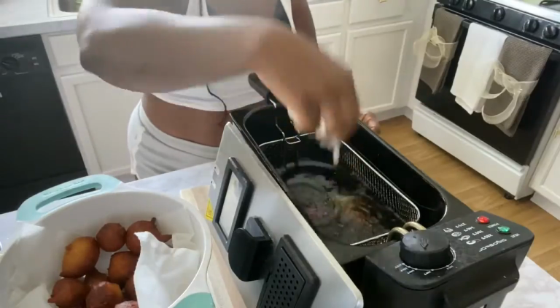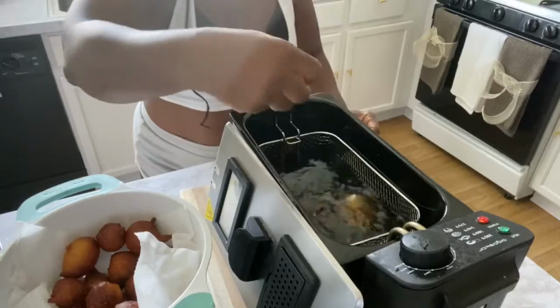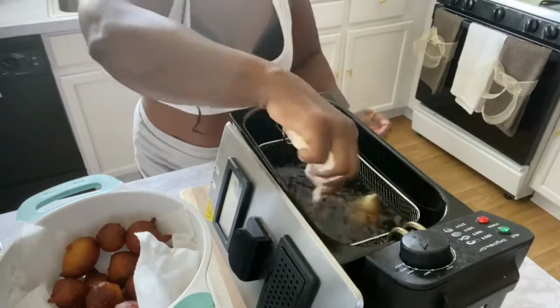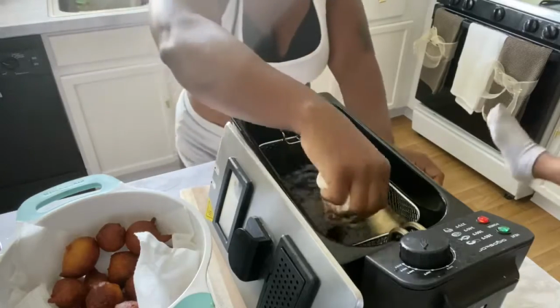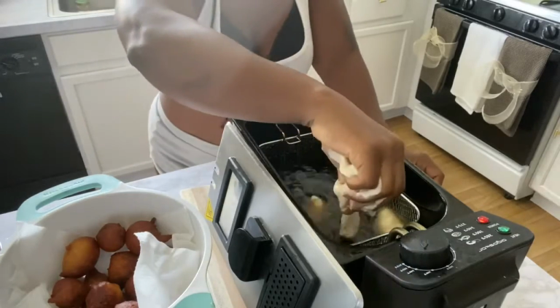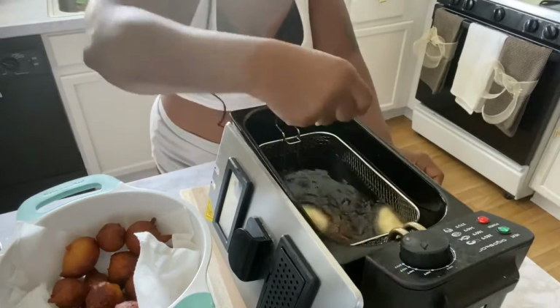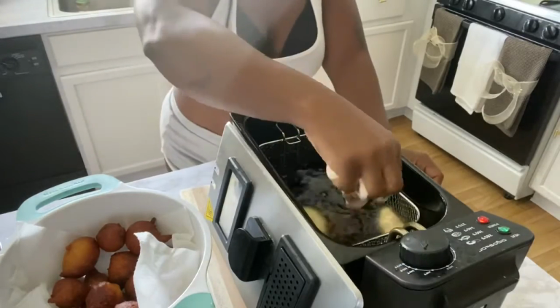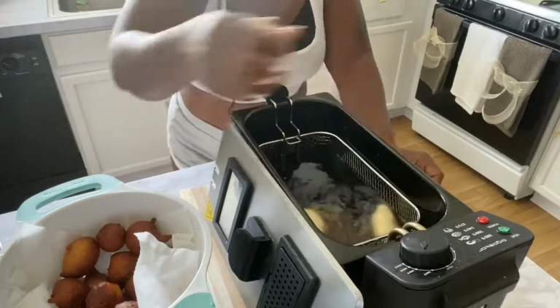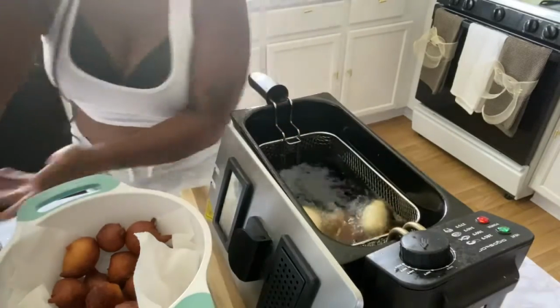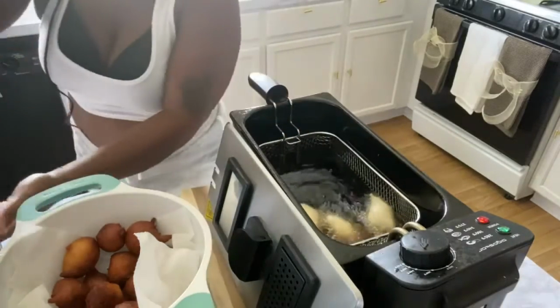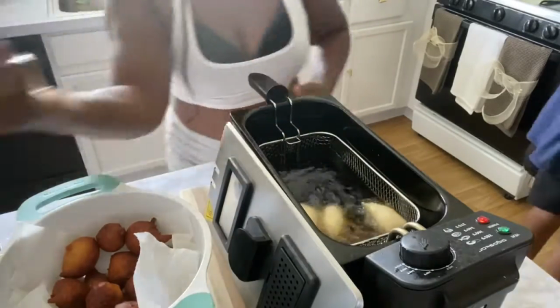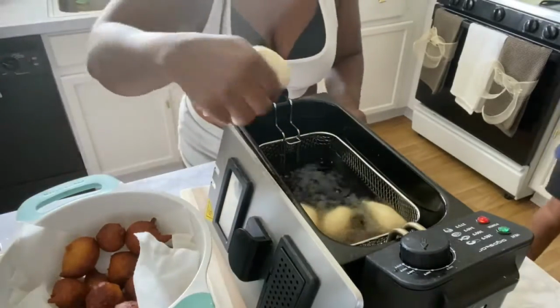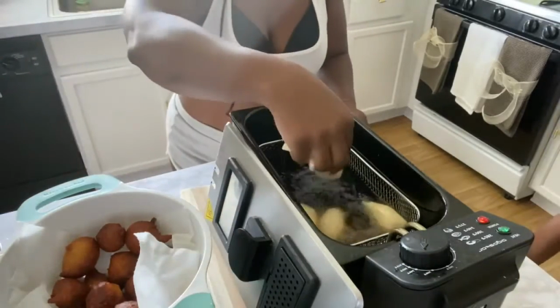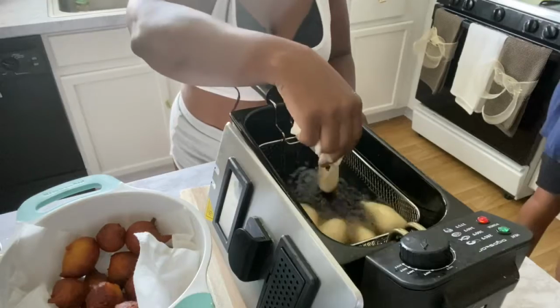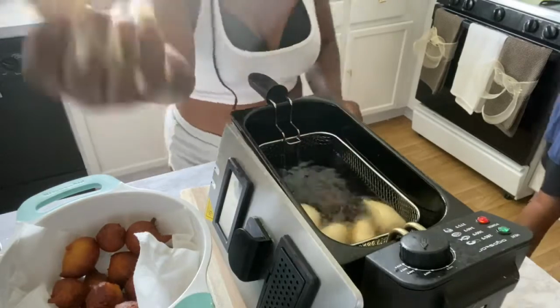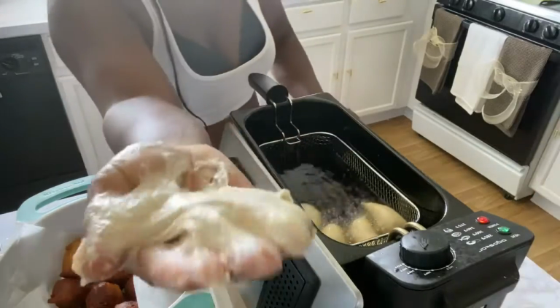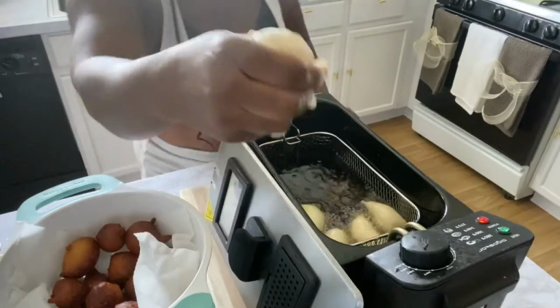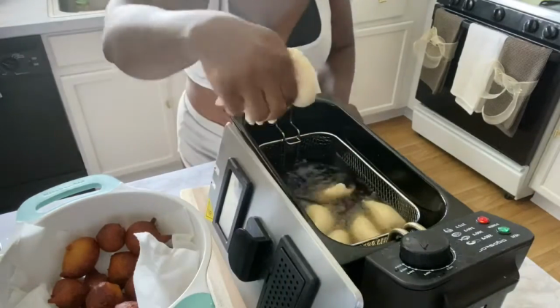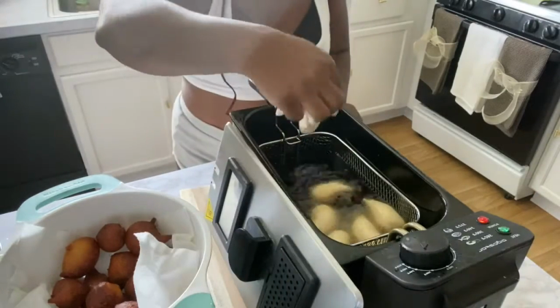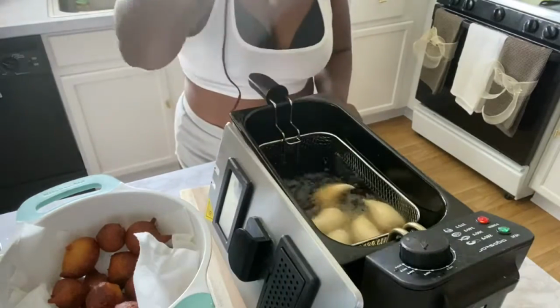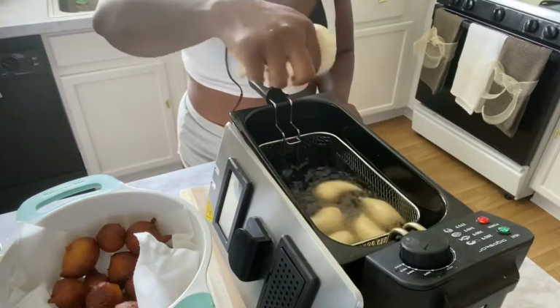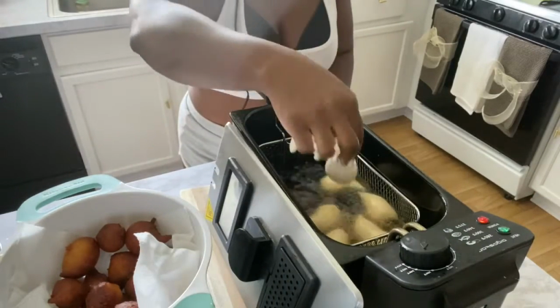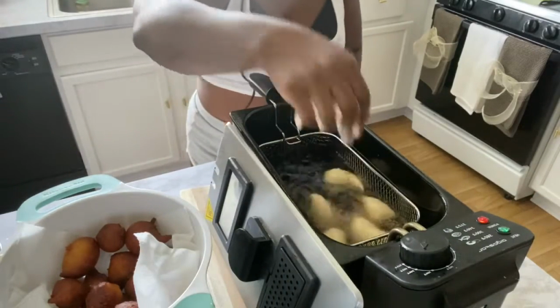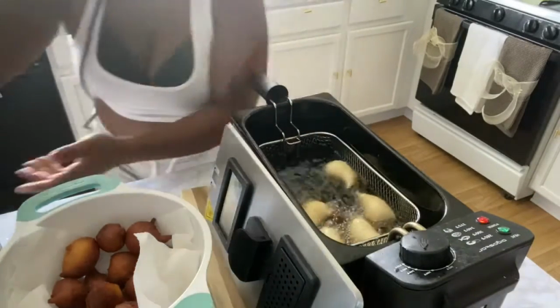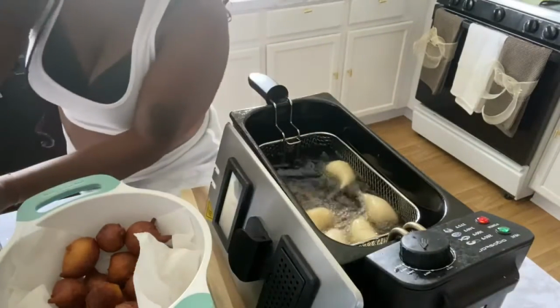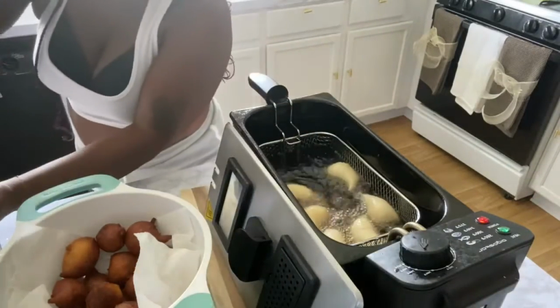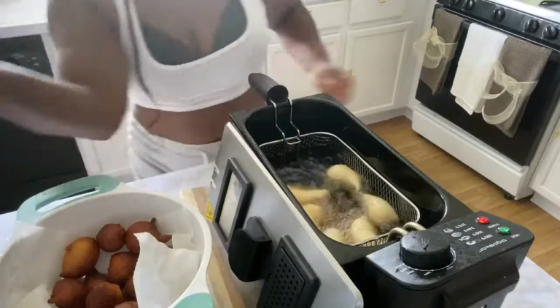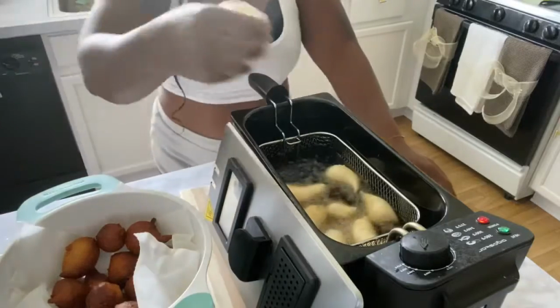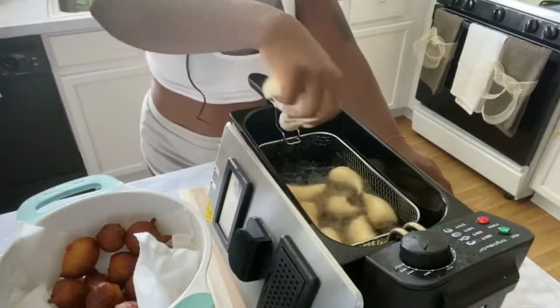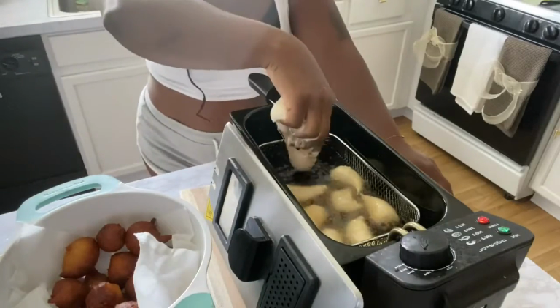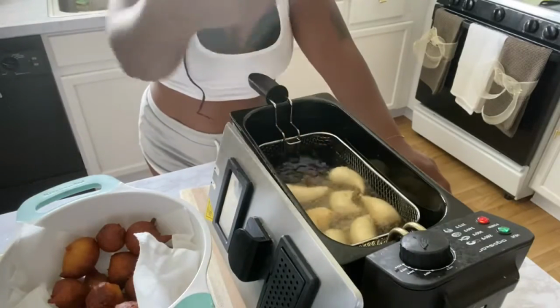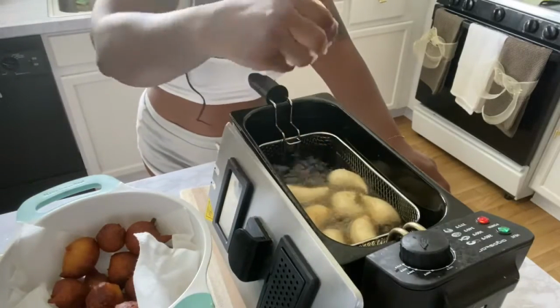You gotta keep learning as you go. So I am moving to the next batch — and yeah, that's how you do it, just like that.